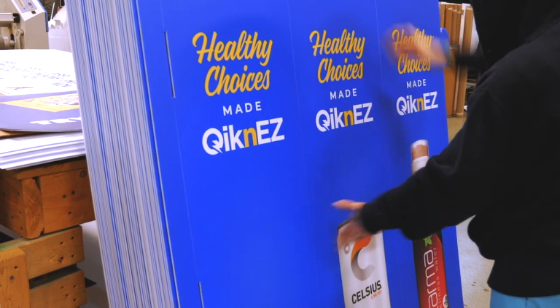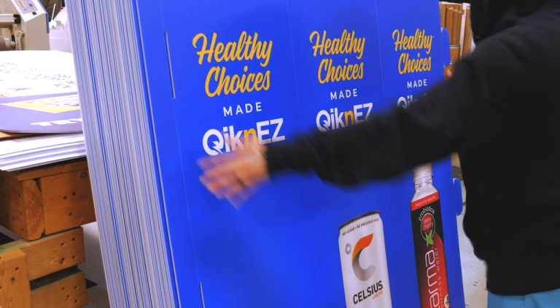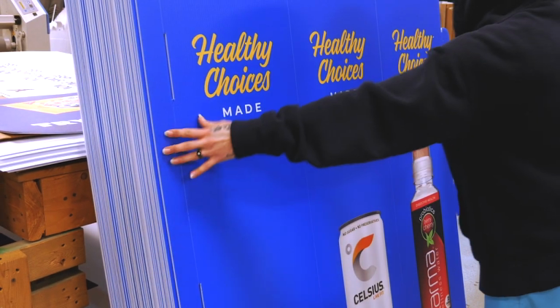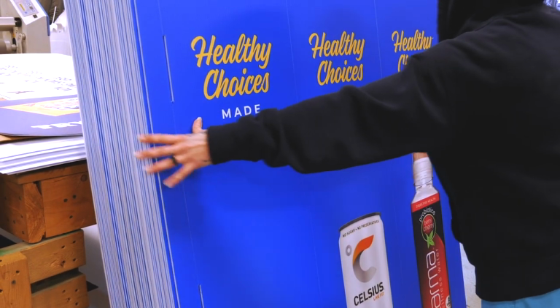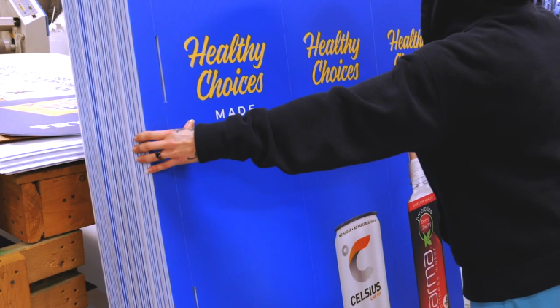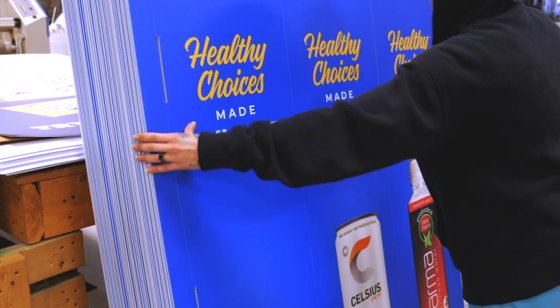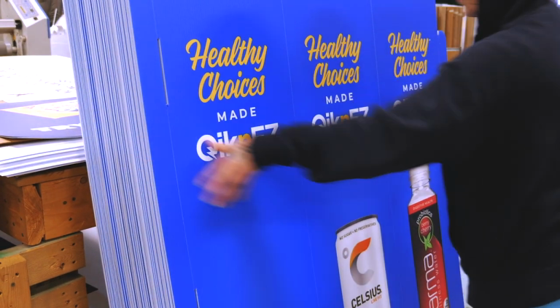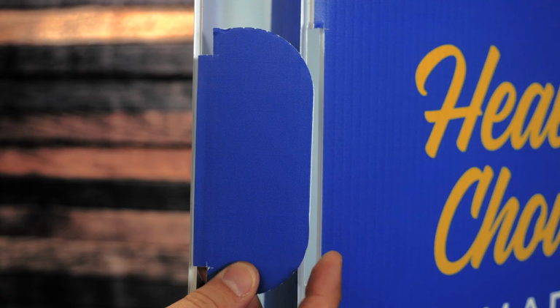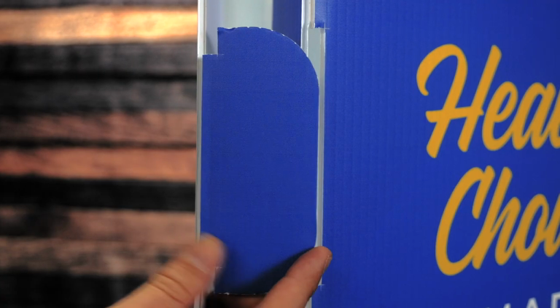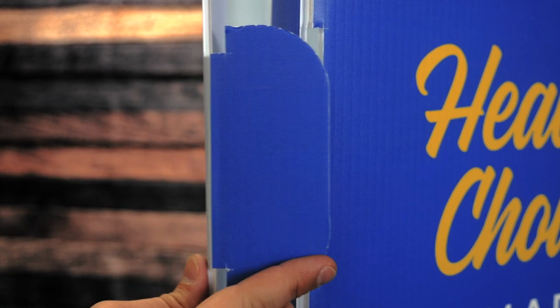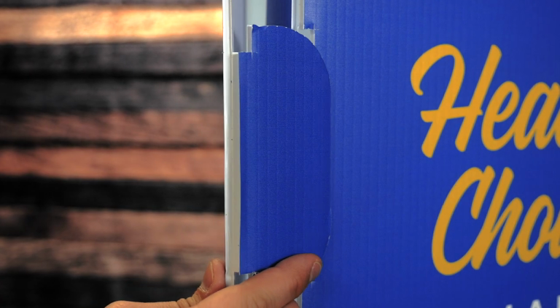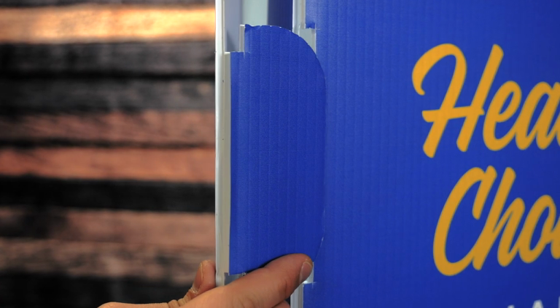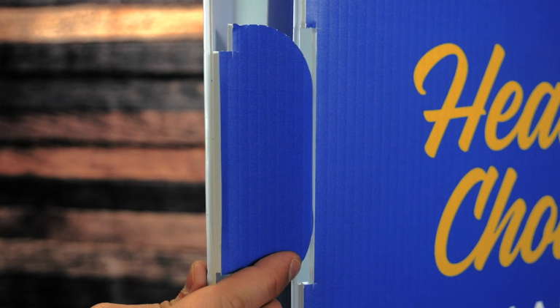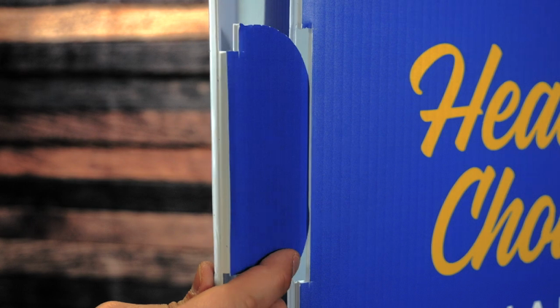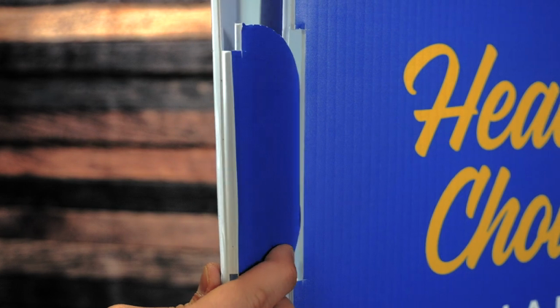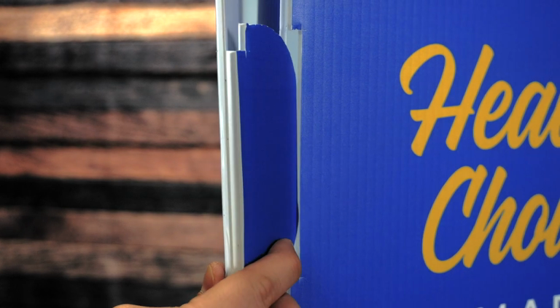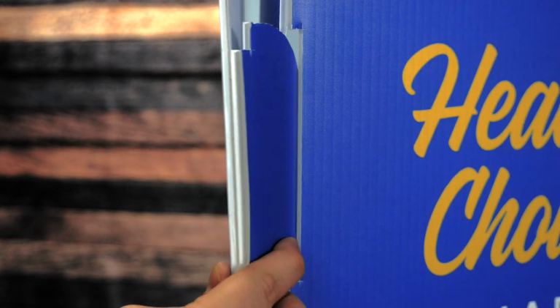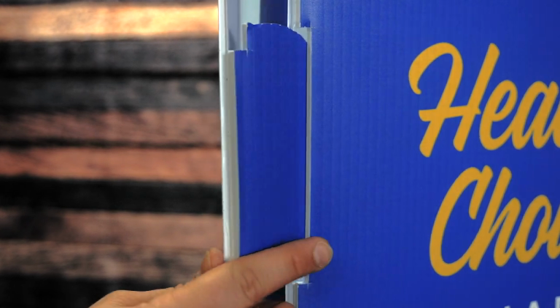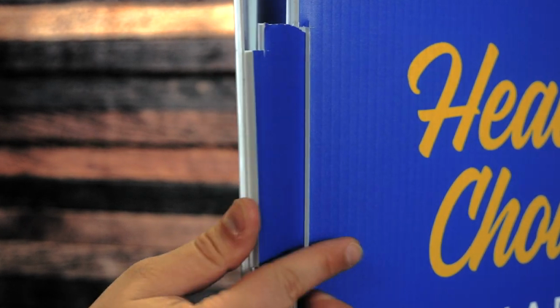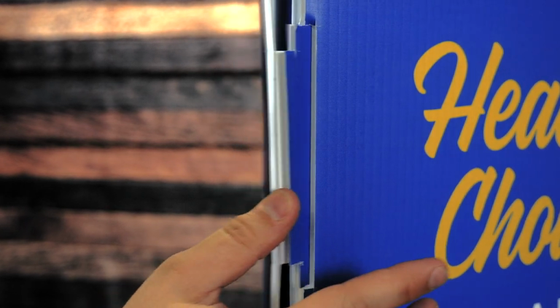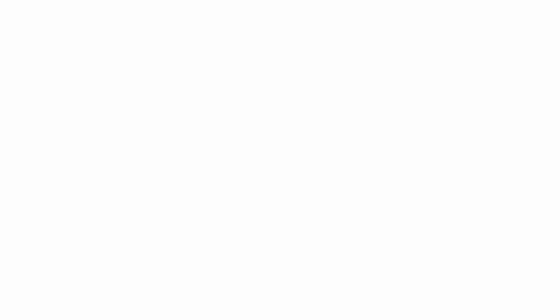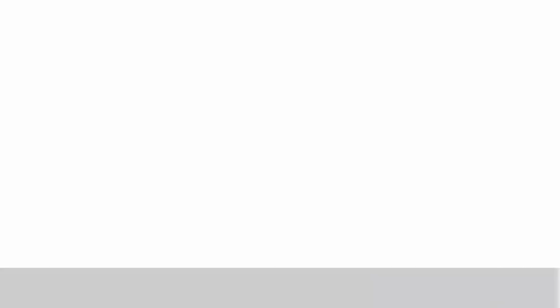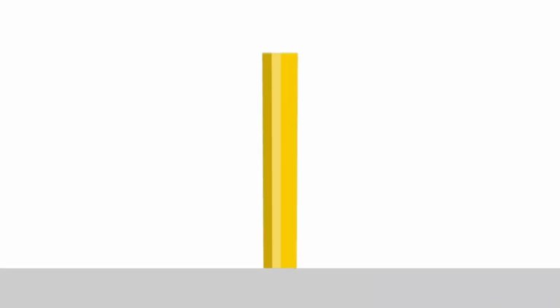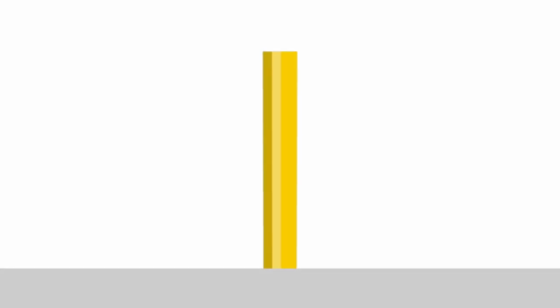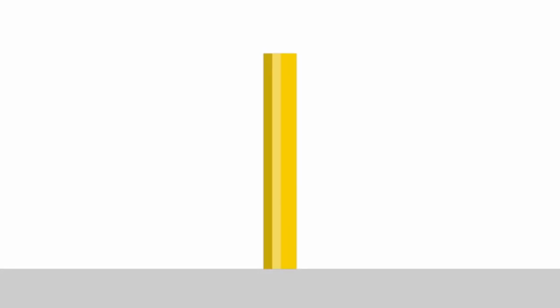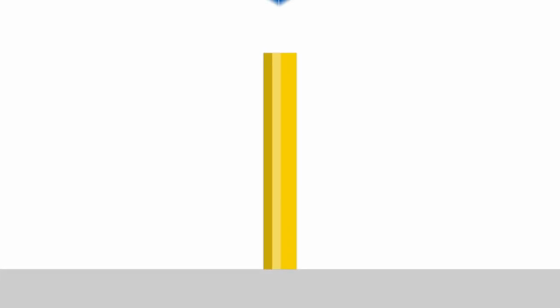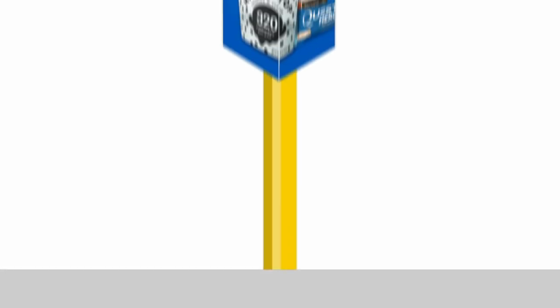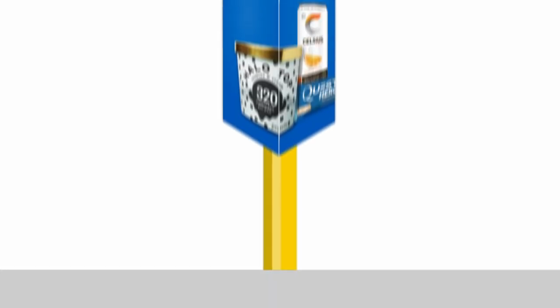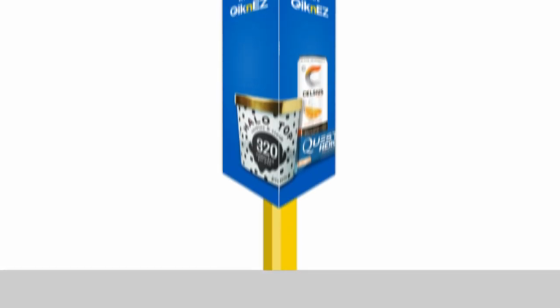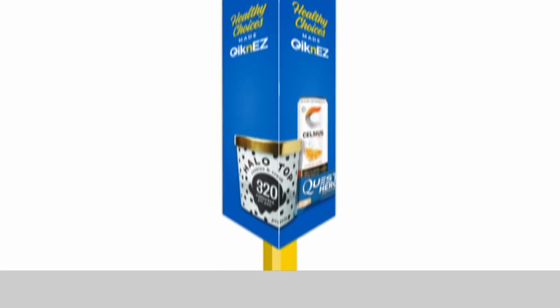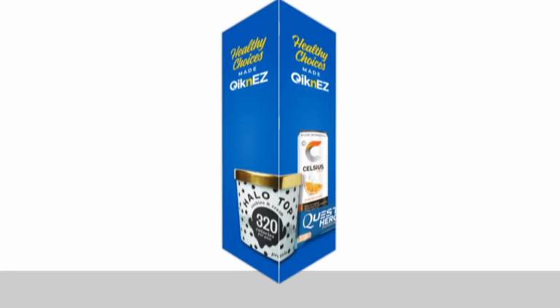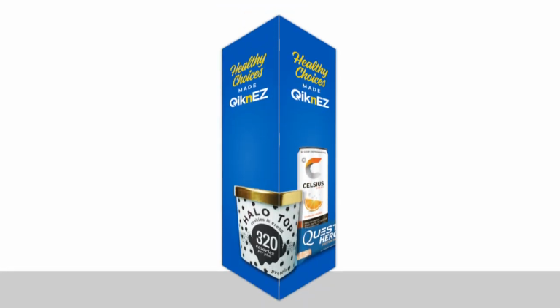Assembly and installation is a breeze. We added a three-tab system that takes seconds to put together, and then you just slide the sign over your bollards.